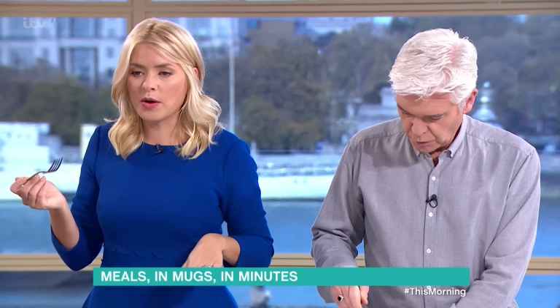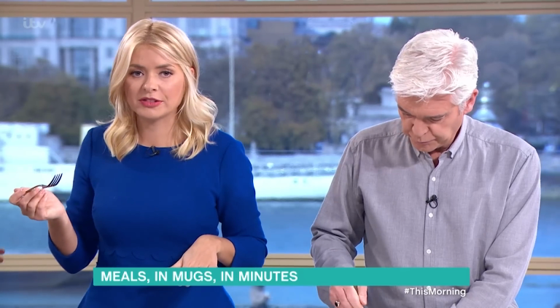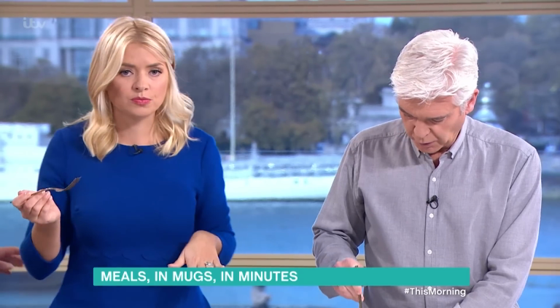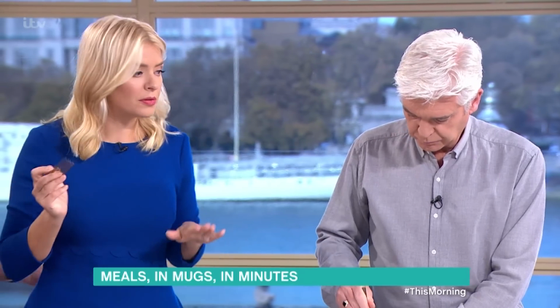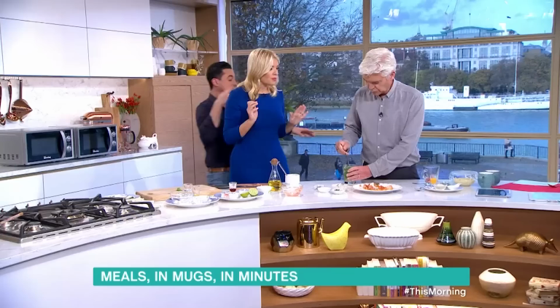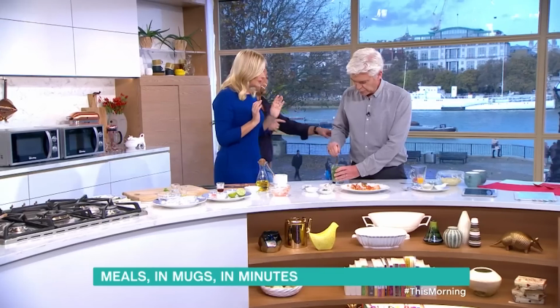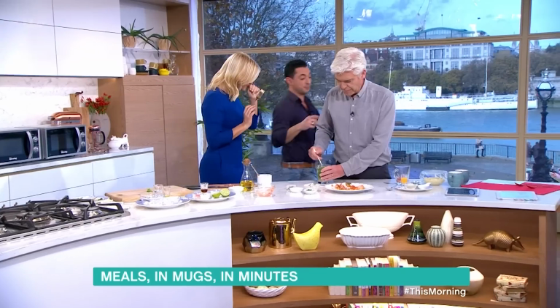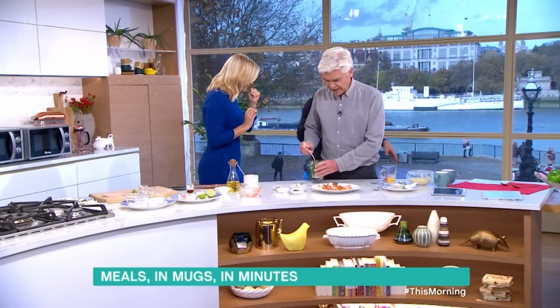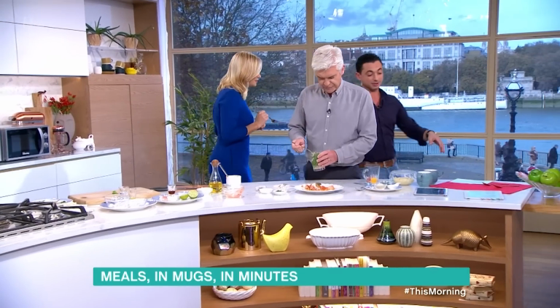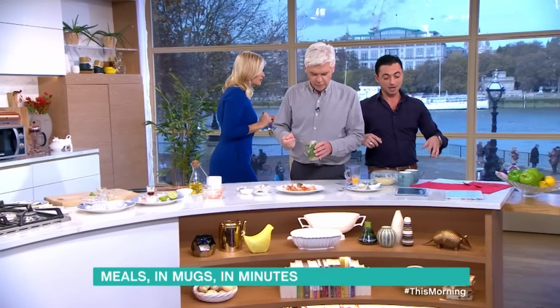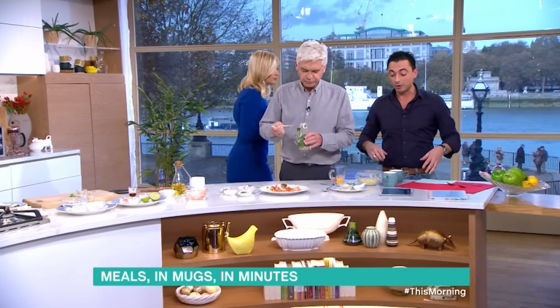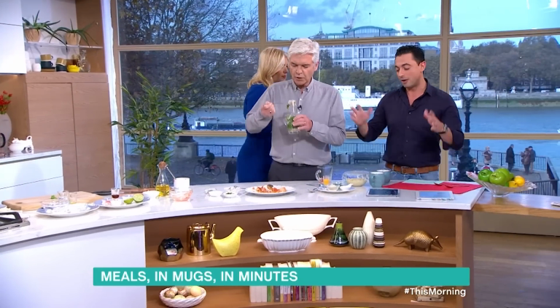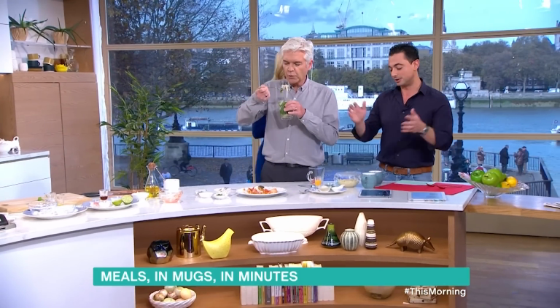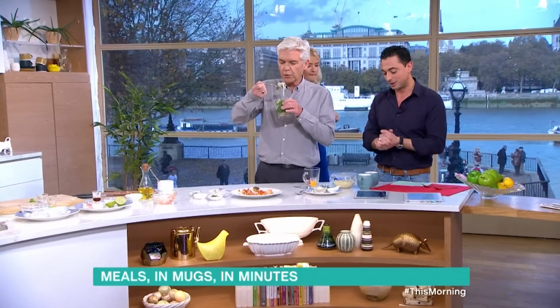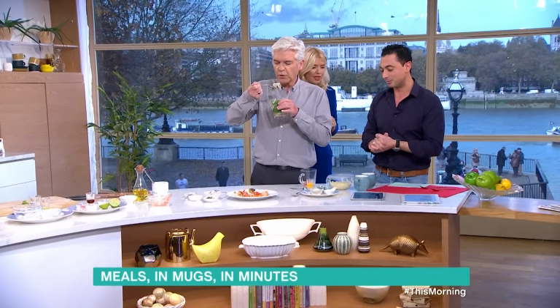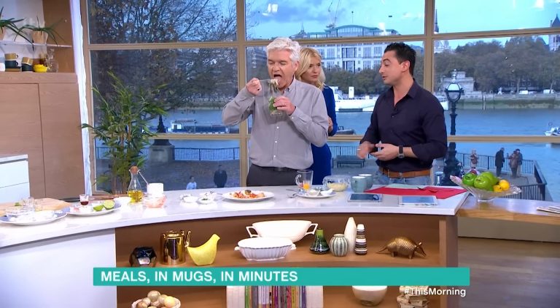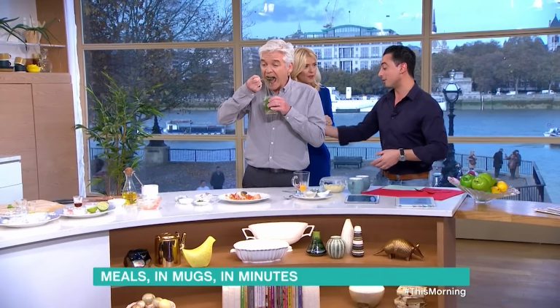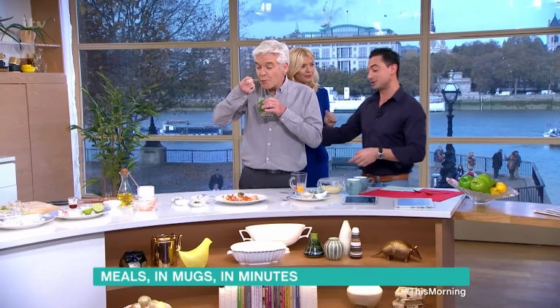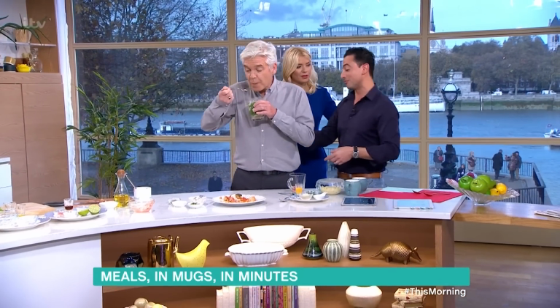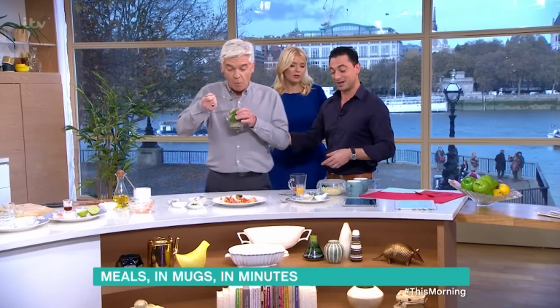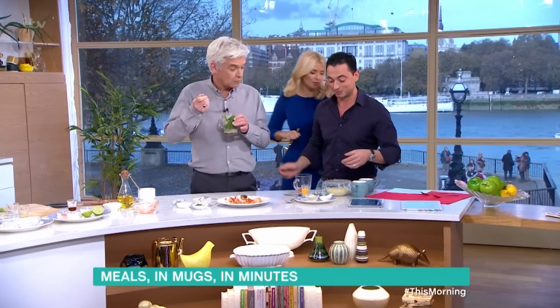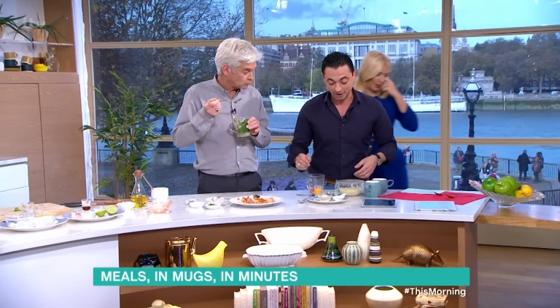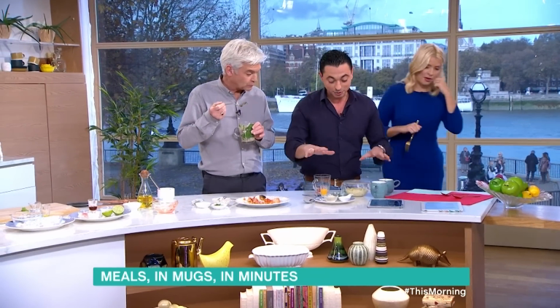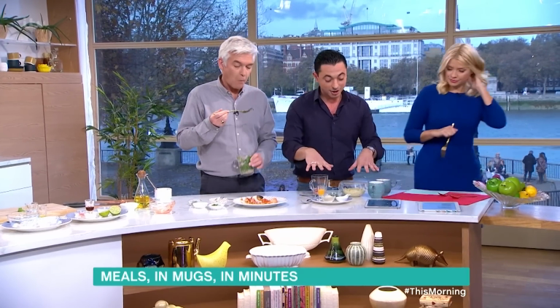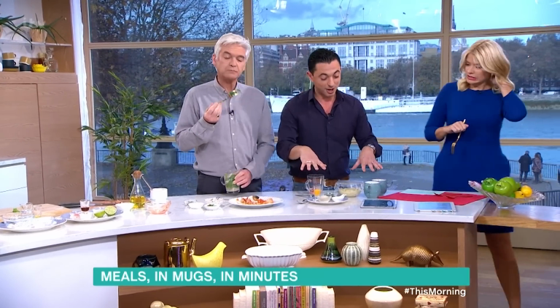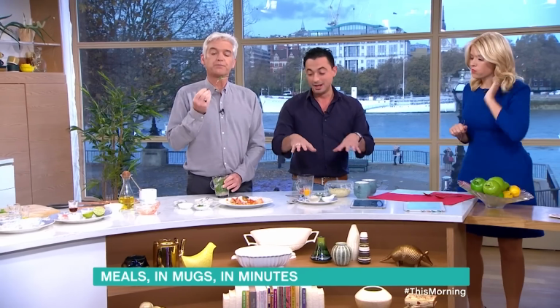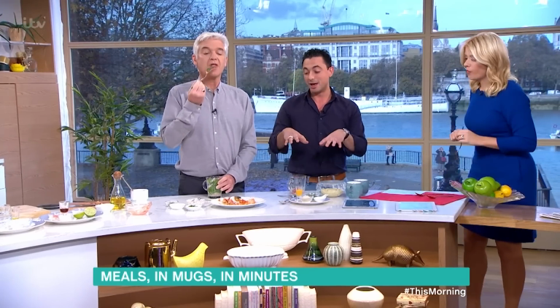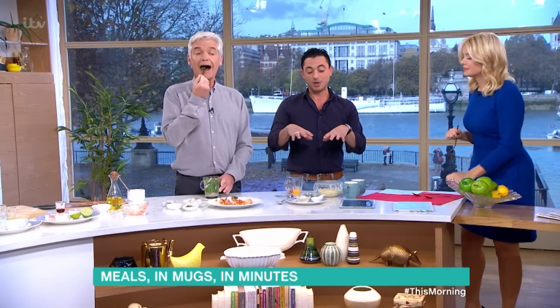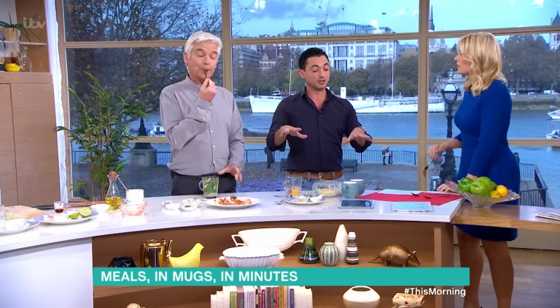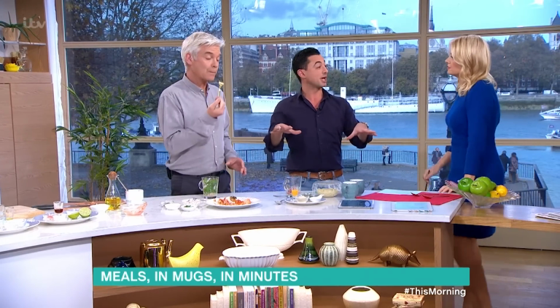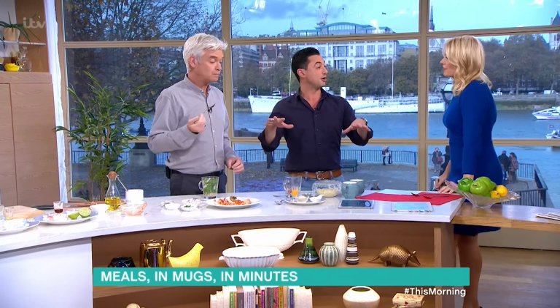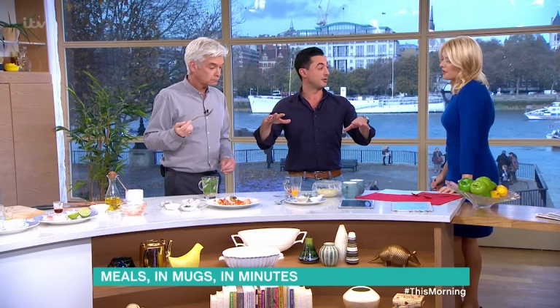And we've got one more. So I'm going to whiz over here. We've got about a minute and a half to go. So plenty of time, actually. I'm going to scoop round here. So the last one that I want to show is spaghetti carbonara.